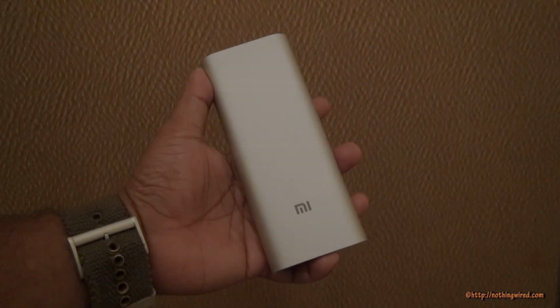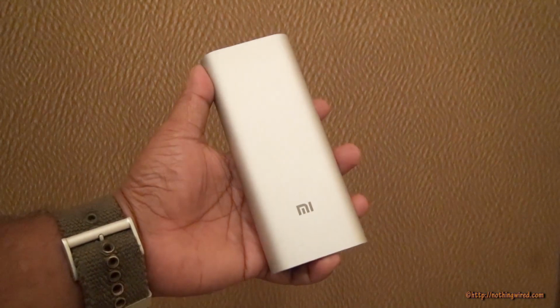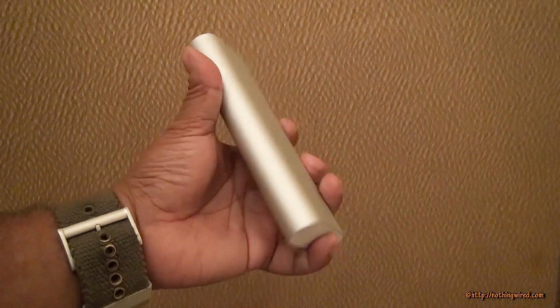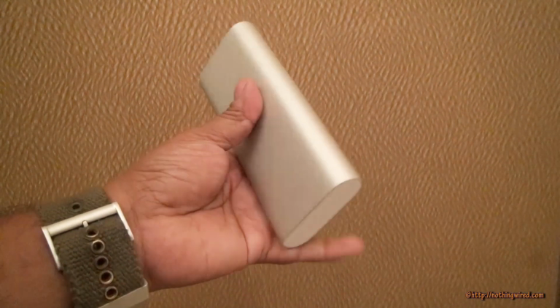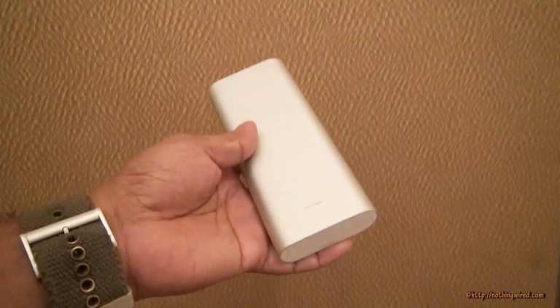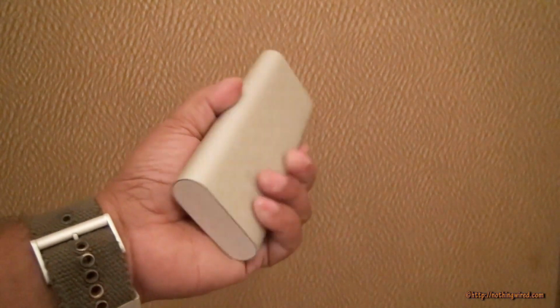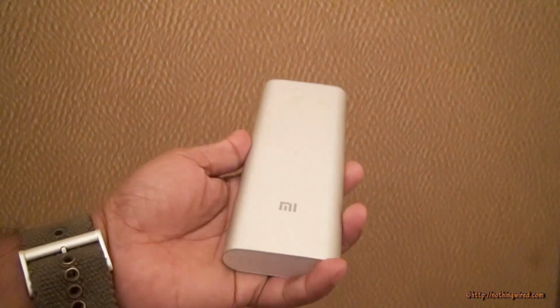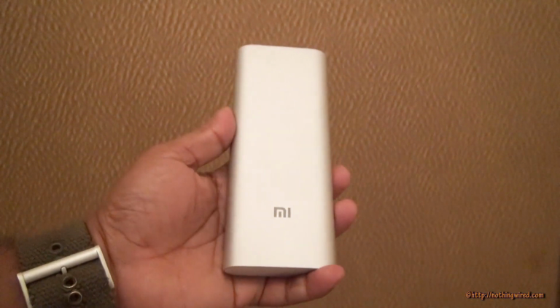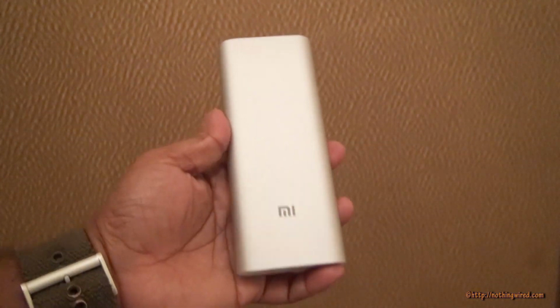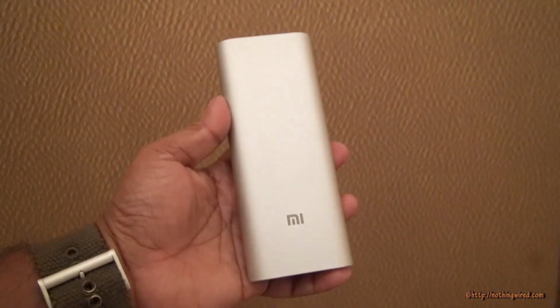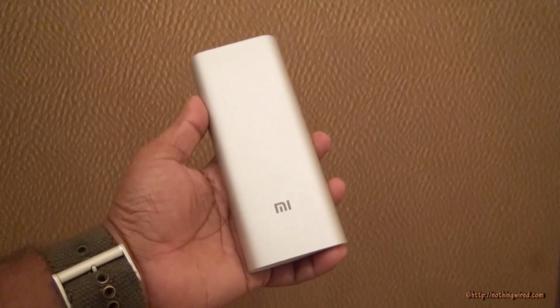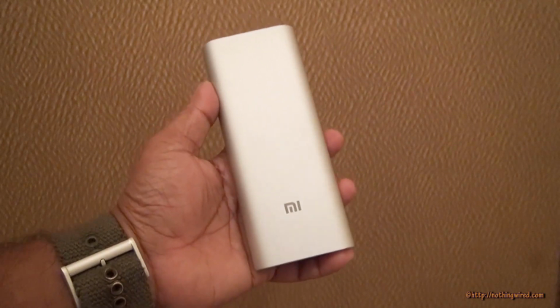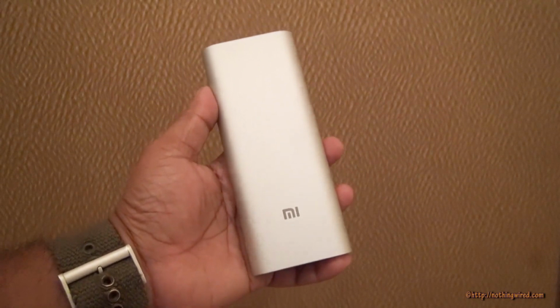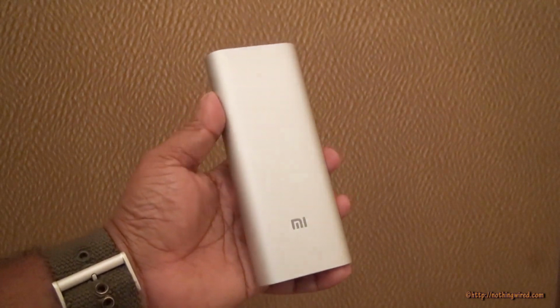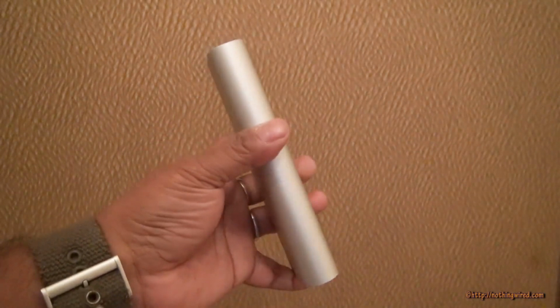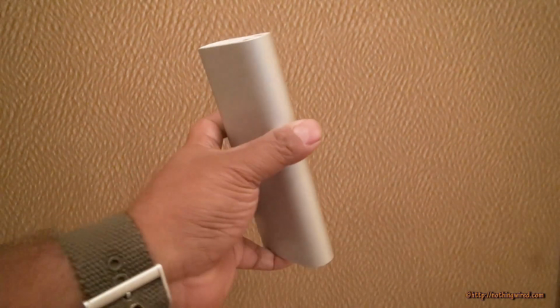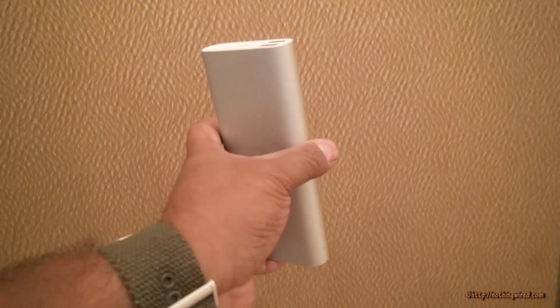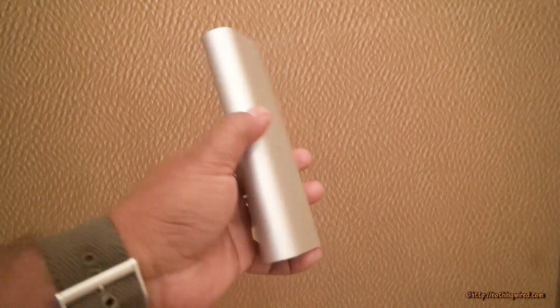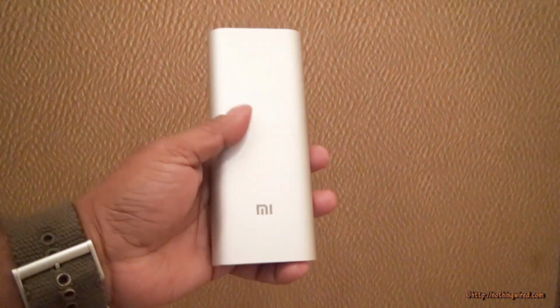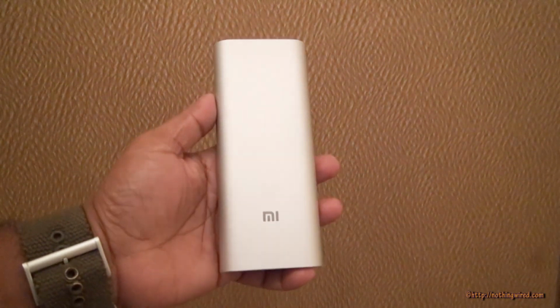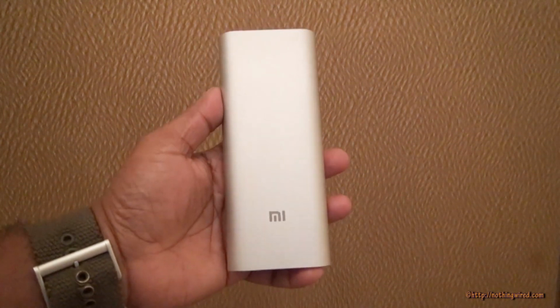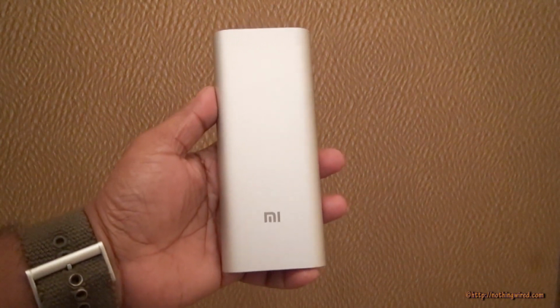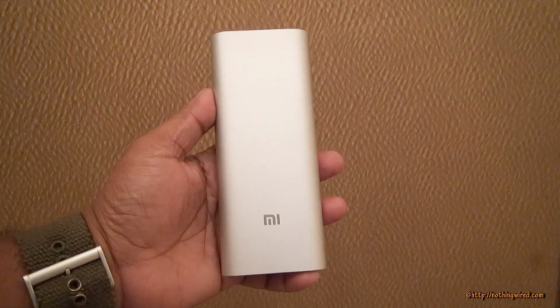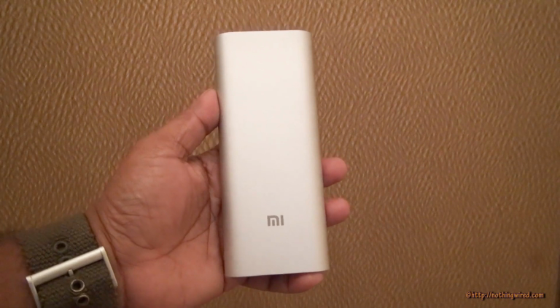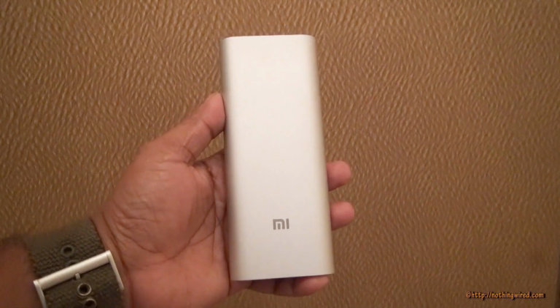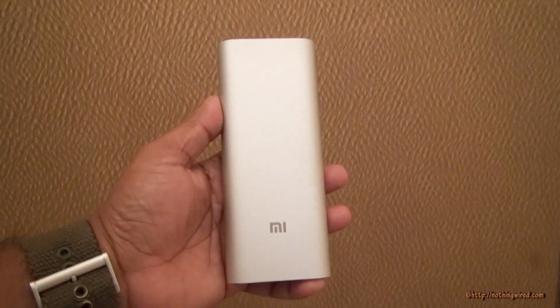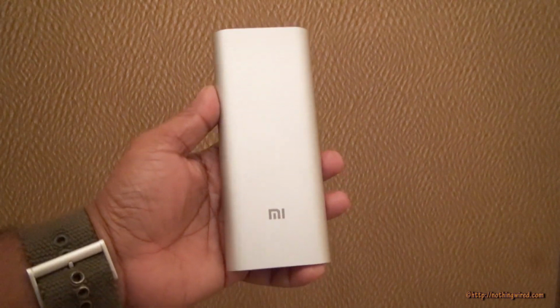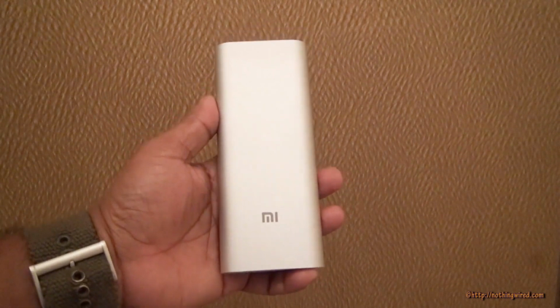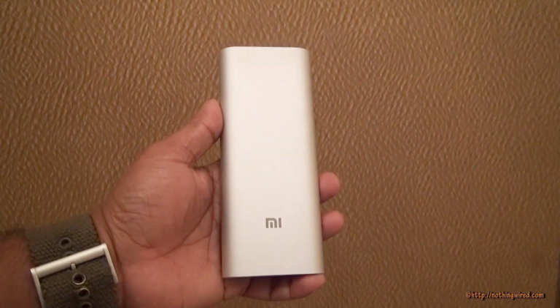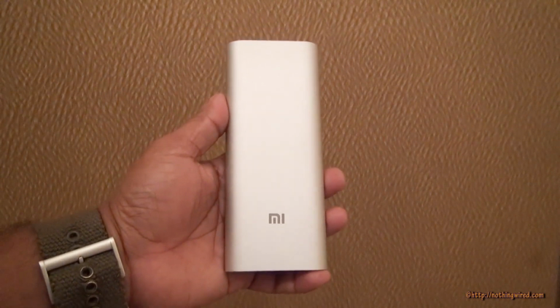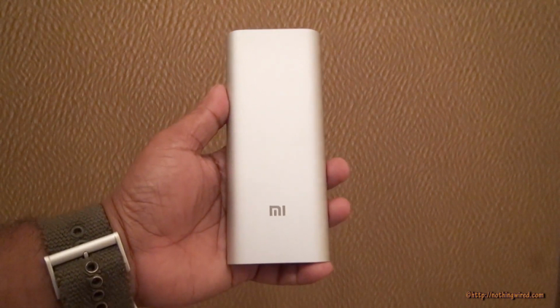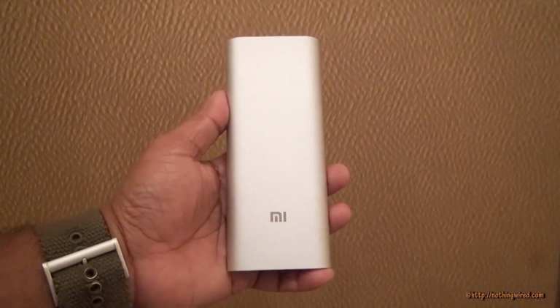Xiaomi India today announced the 16000mAh power bank. This adds to the already available 5200 and 10400mAh power banks that became really popular.